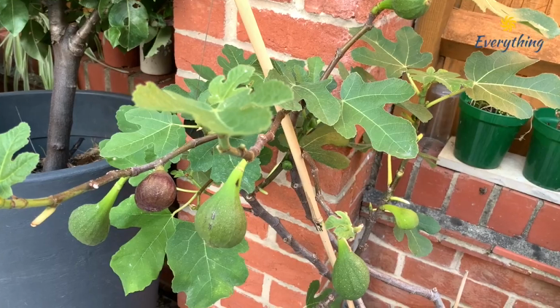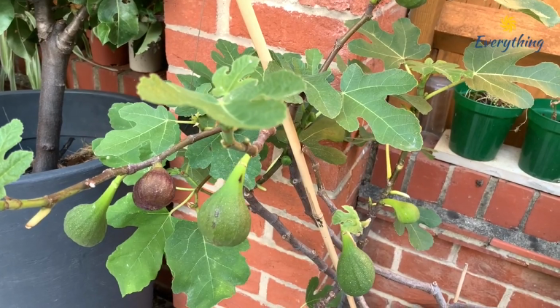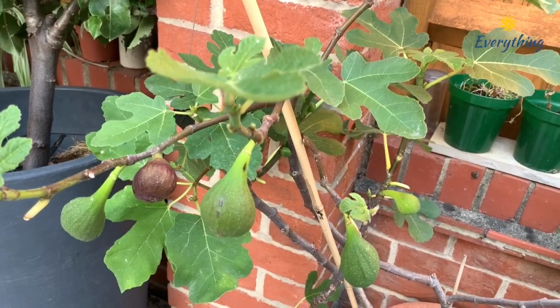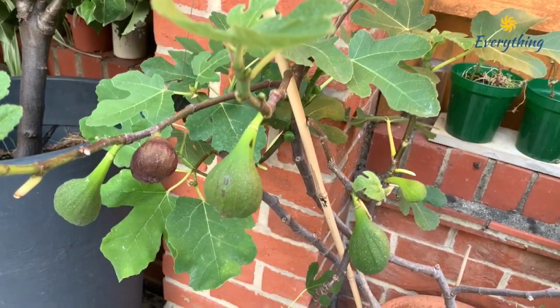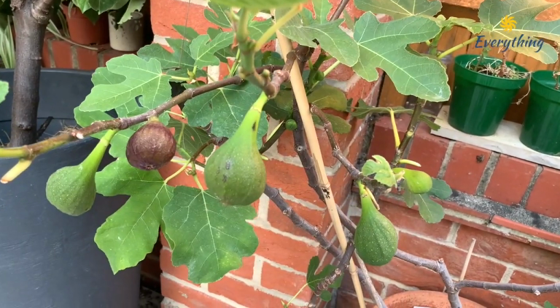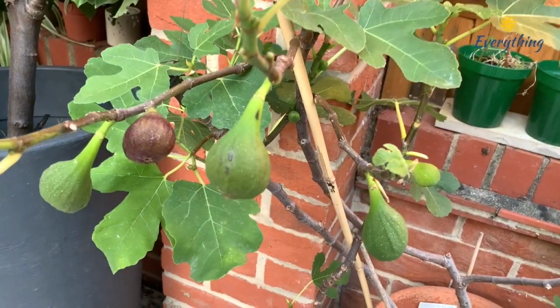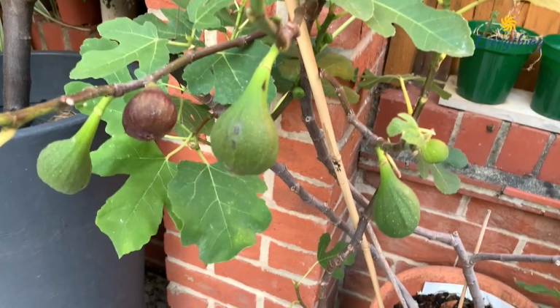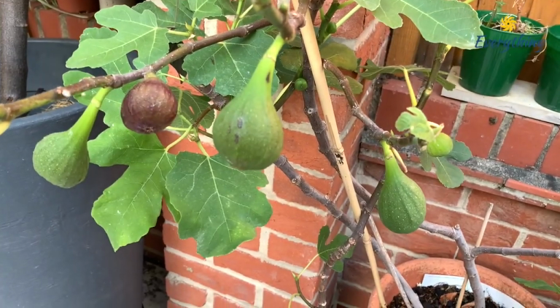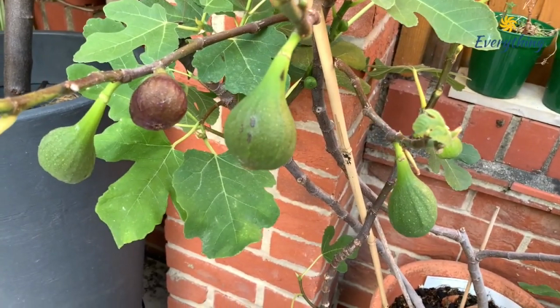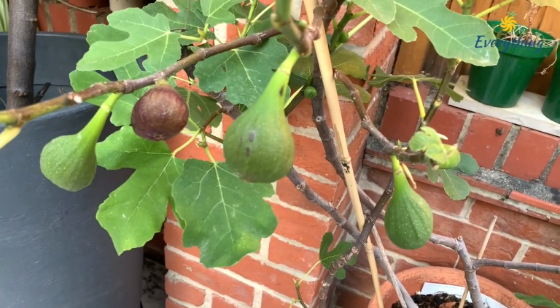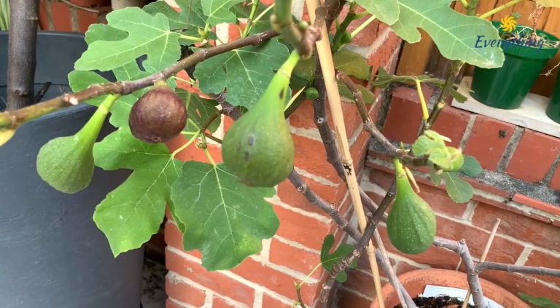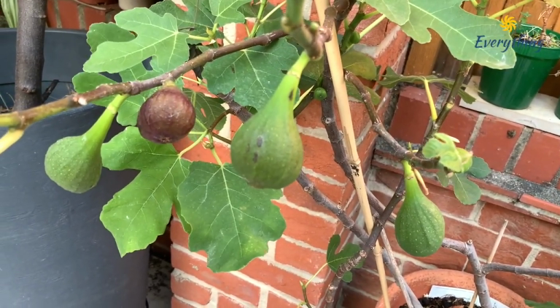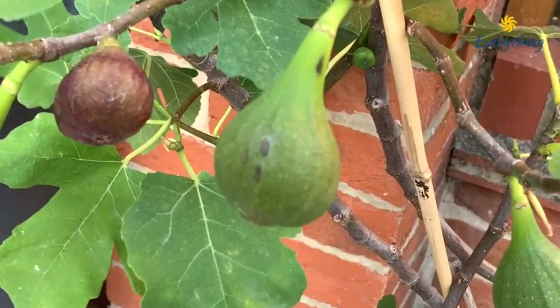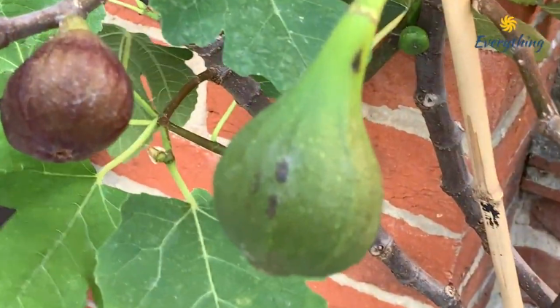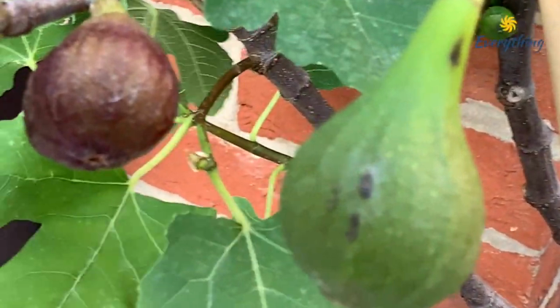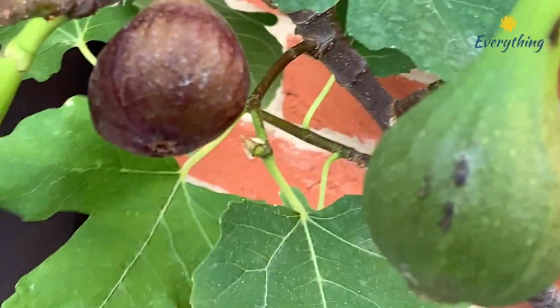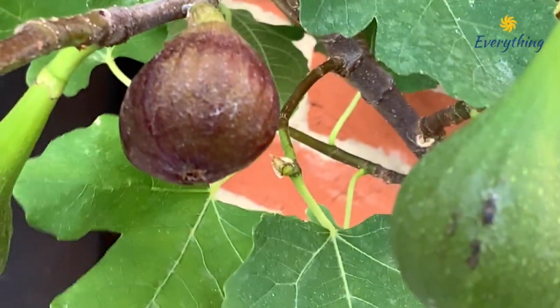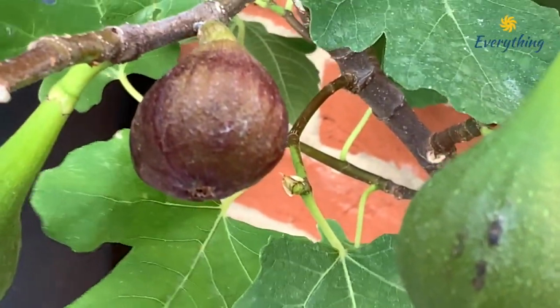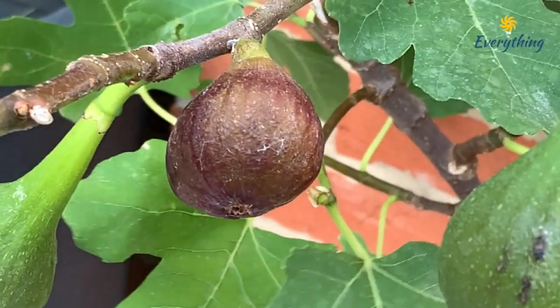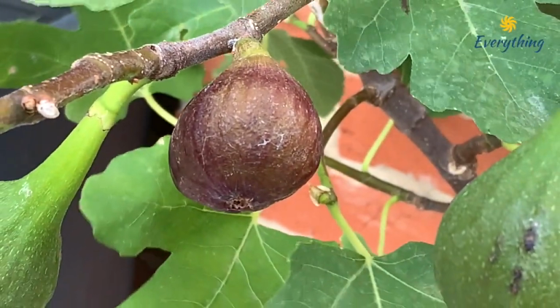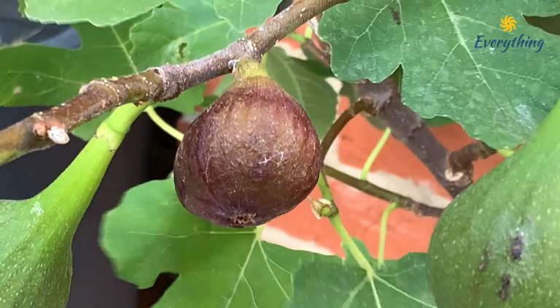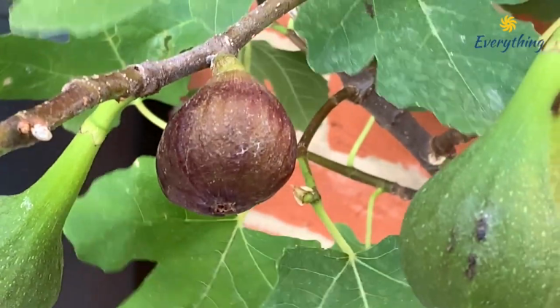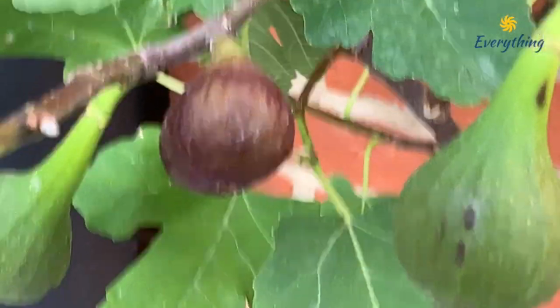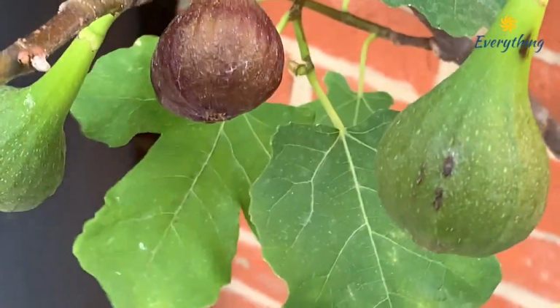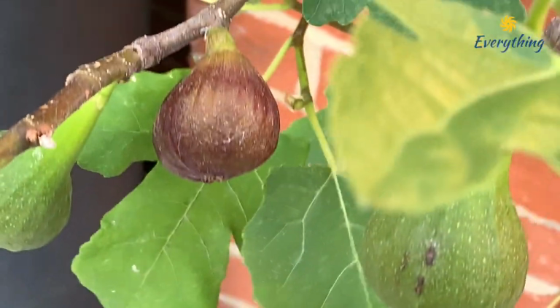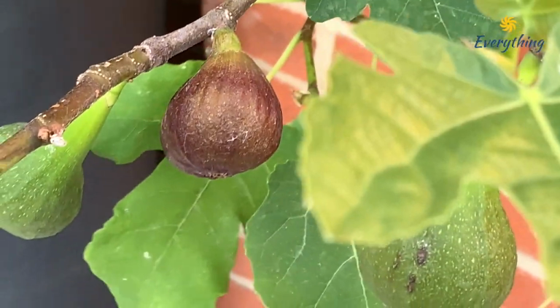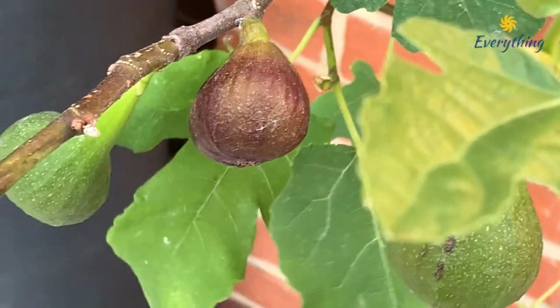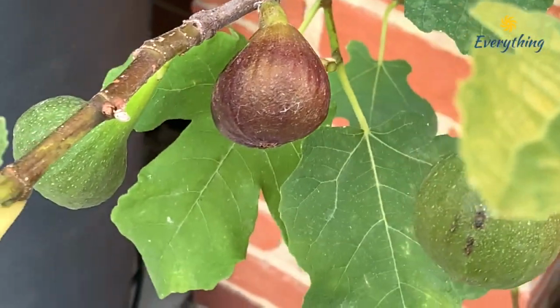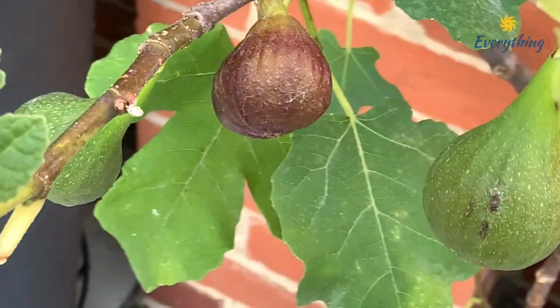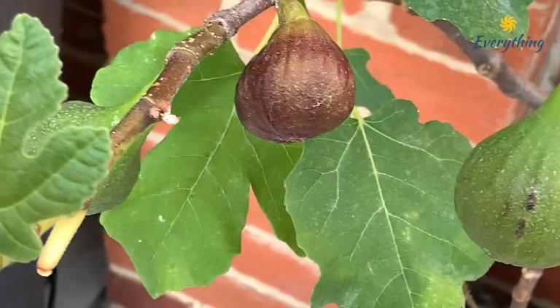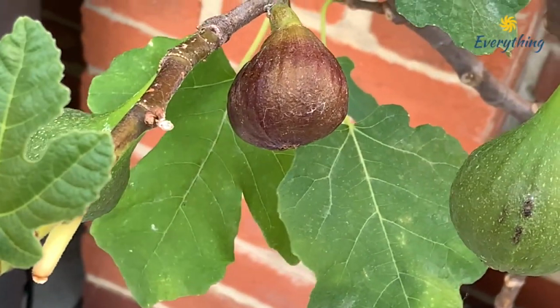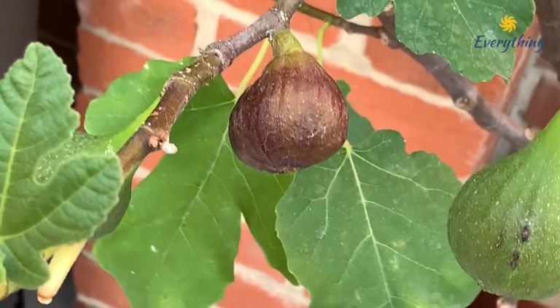Many people were facing the same problem of unripened figs. Some people suggested to apply olive oil on the fruit, some suggested to get another variety, blah blah blah — none of them worked for me.